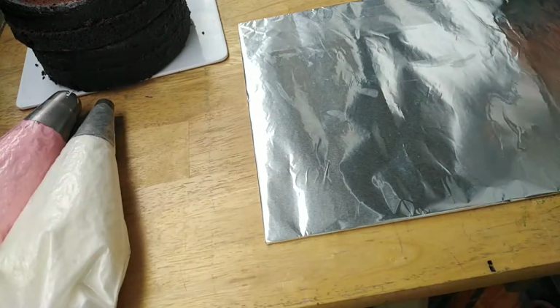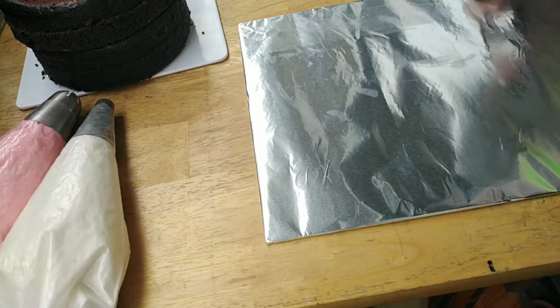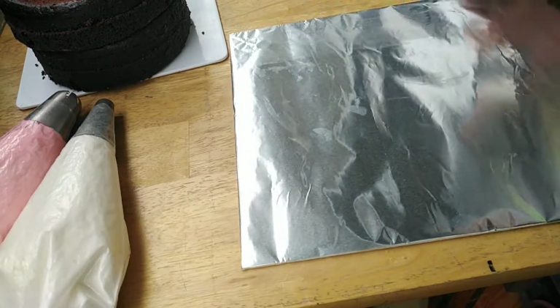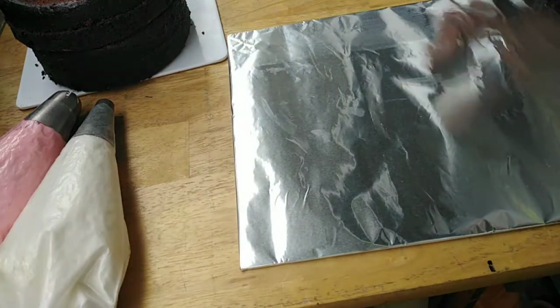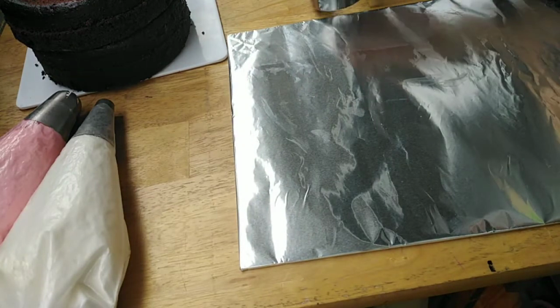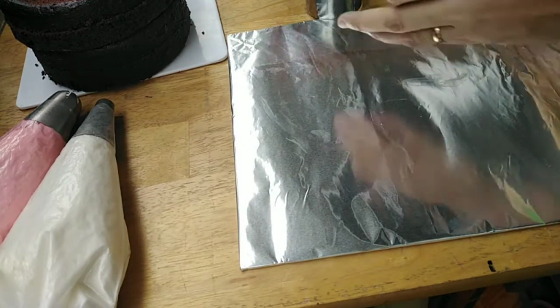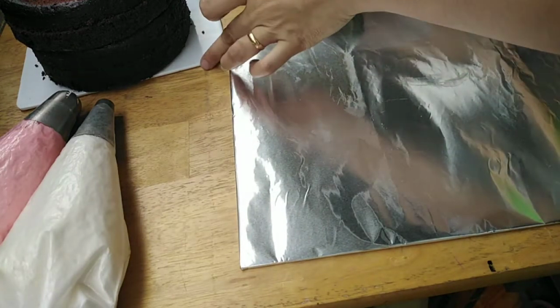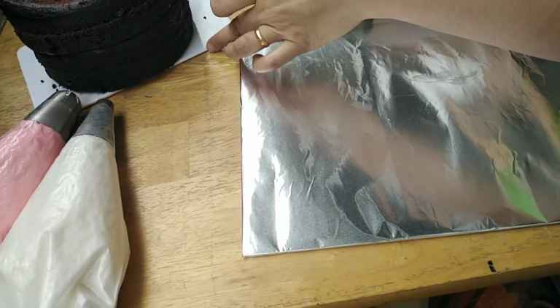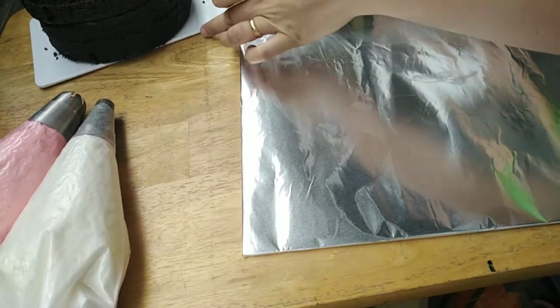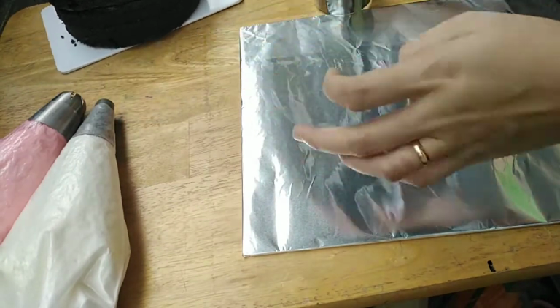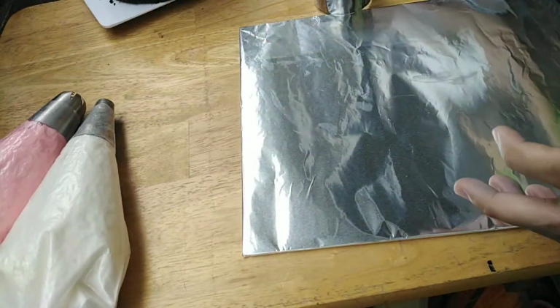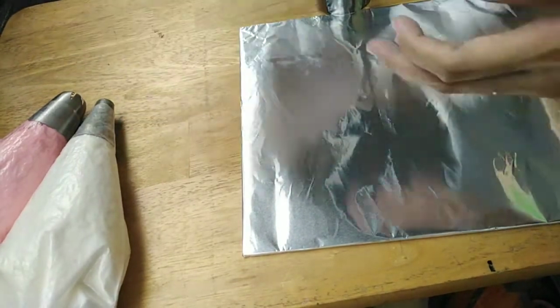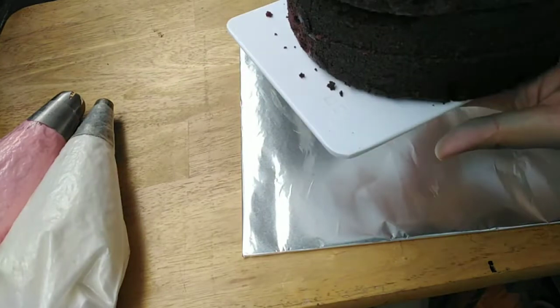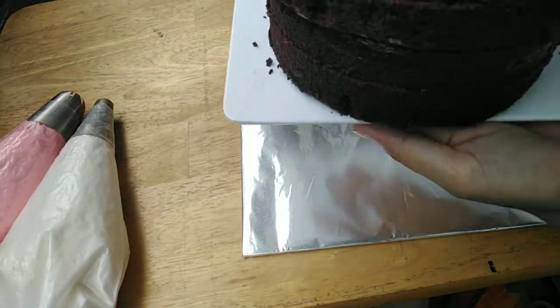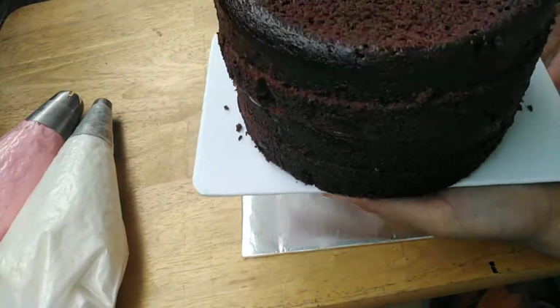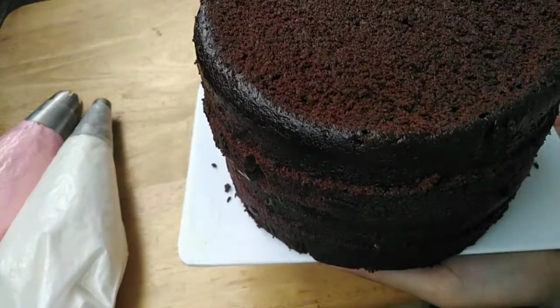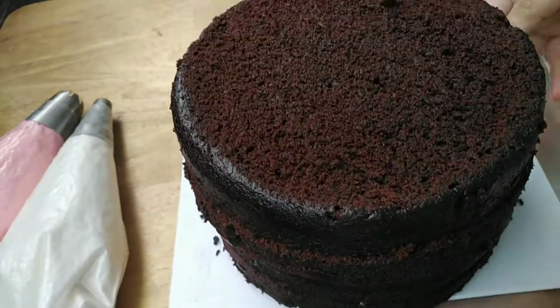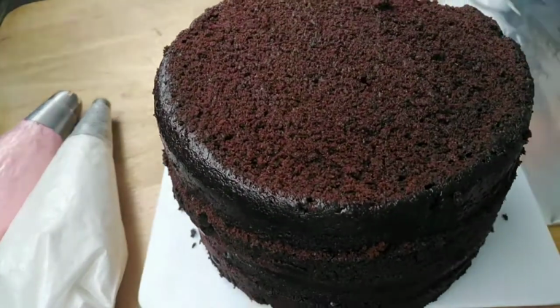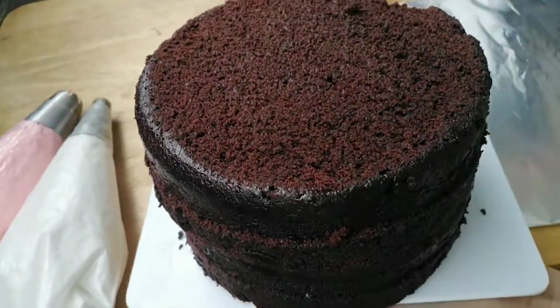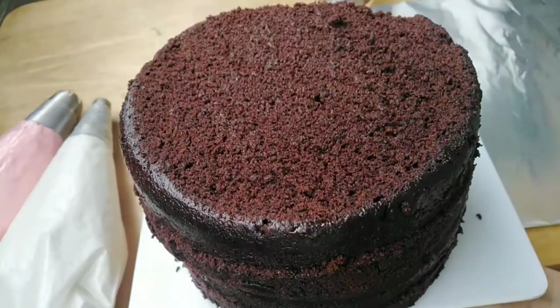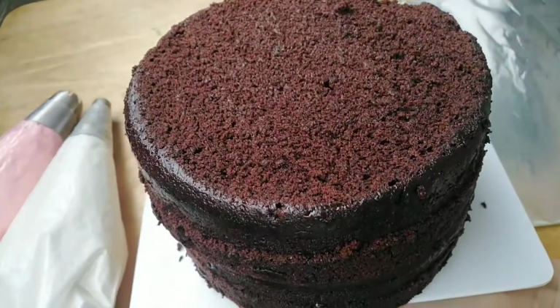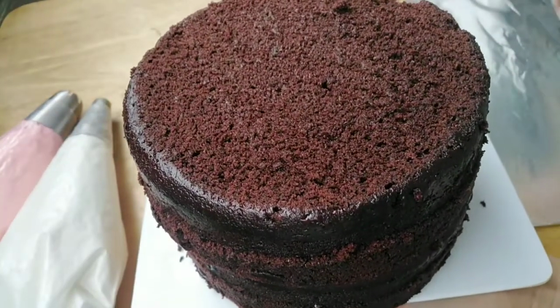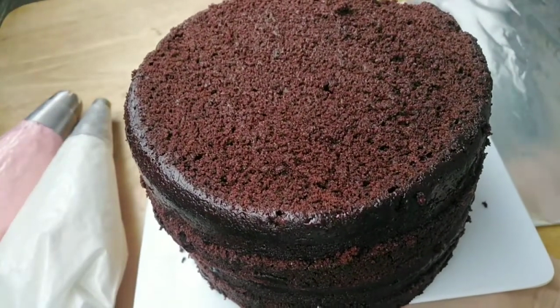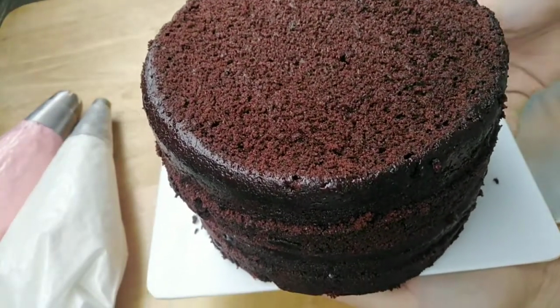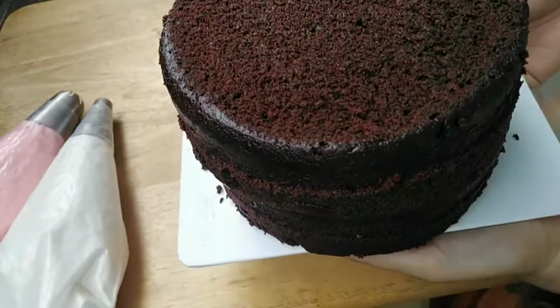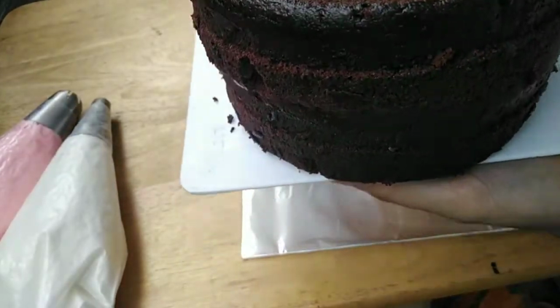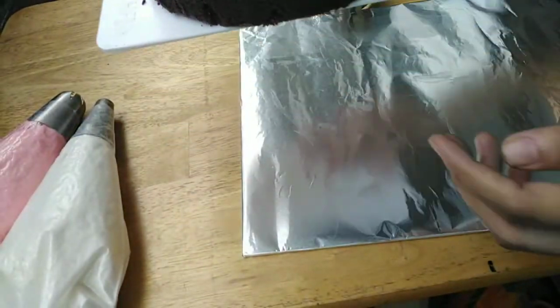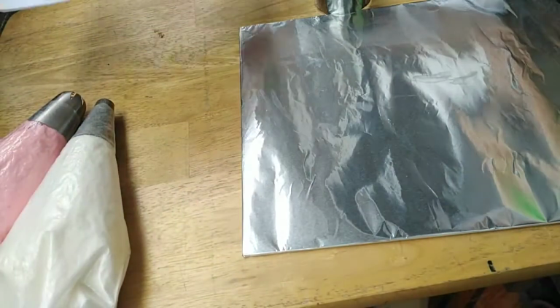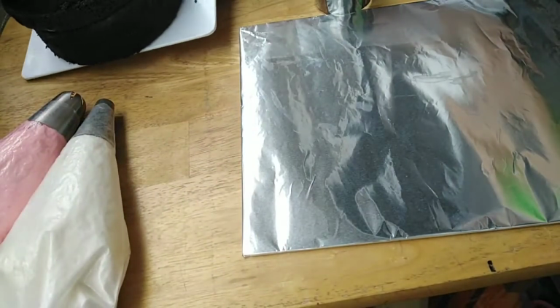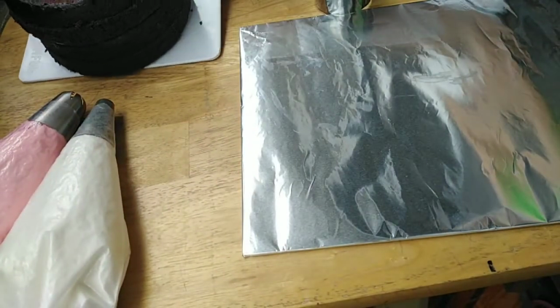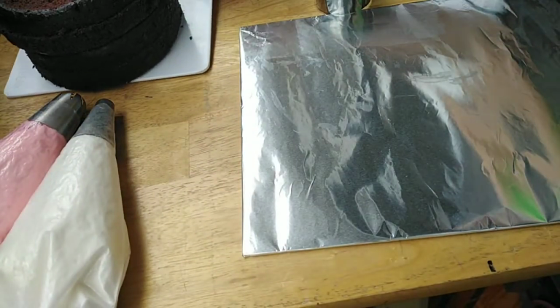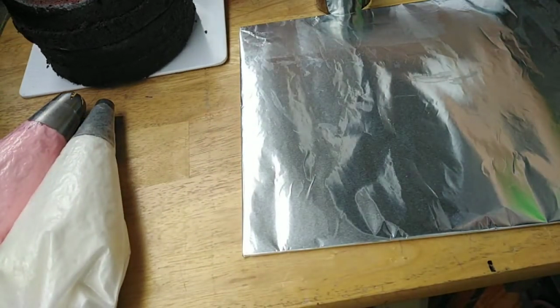For today's vlog, gagawa tayo ng number 8 cake. So, hindi na ako nagpakita sa intro. Meron tayong cake dito — Choco Moist ito, mga madam. So, ang size nito is 6 inches in diameter.